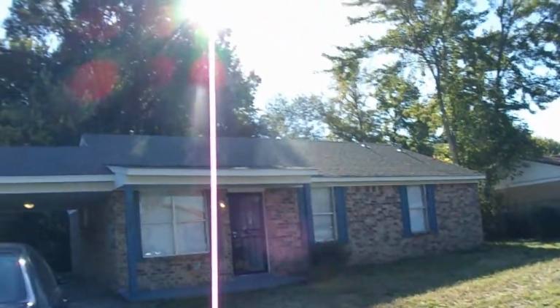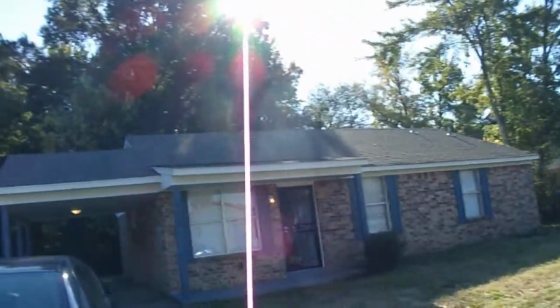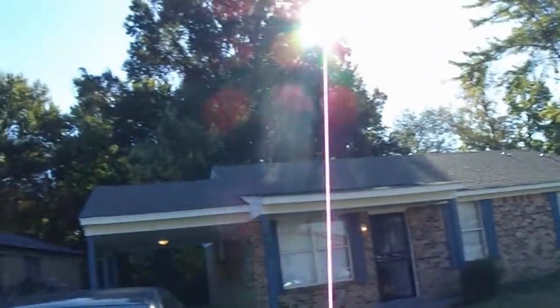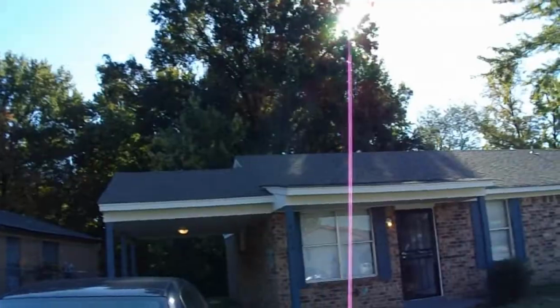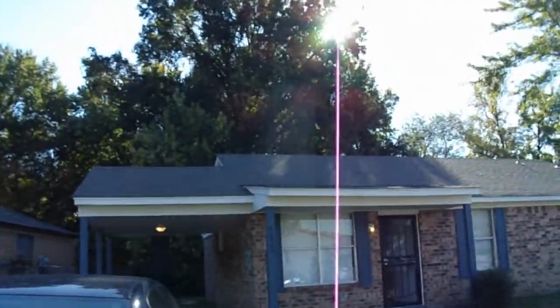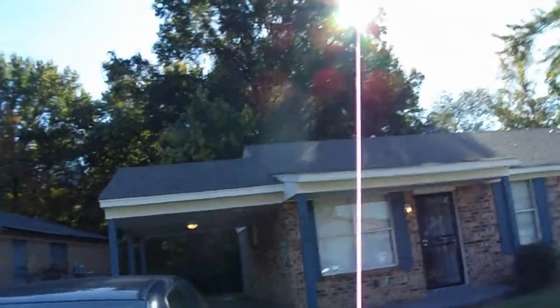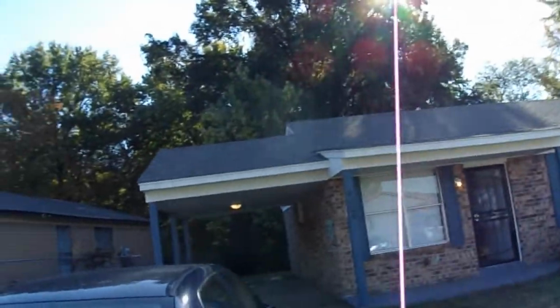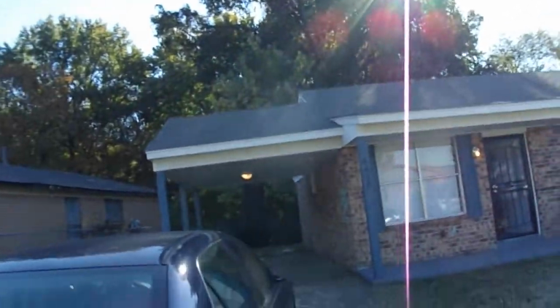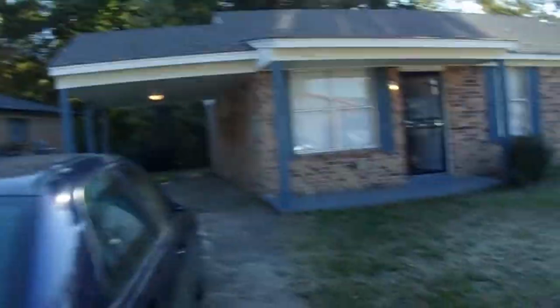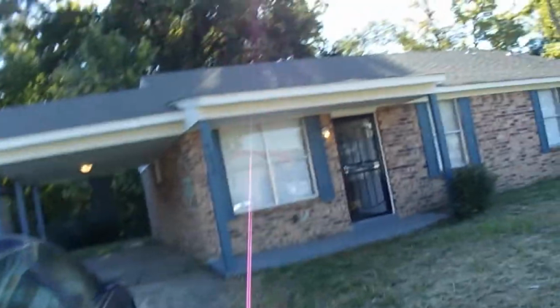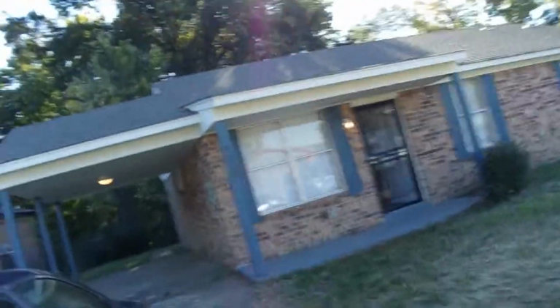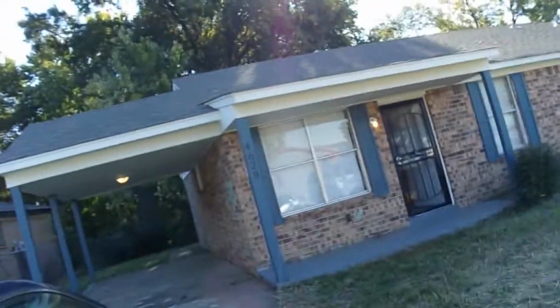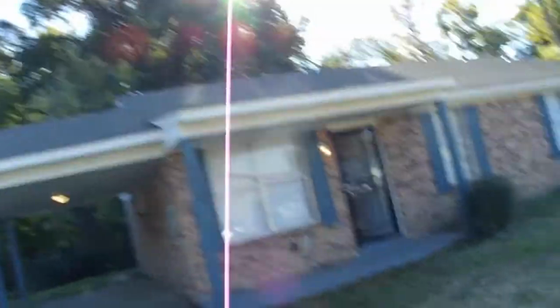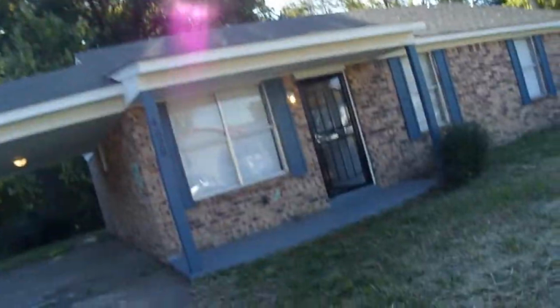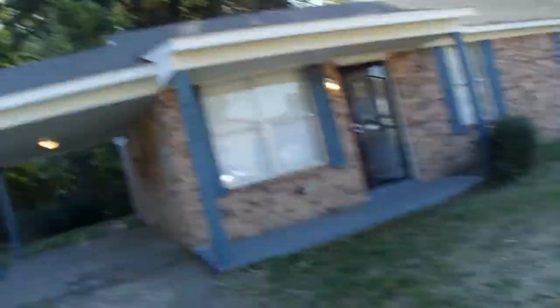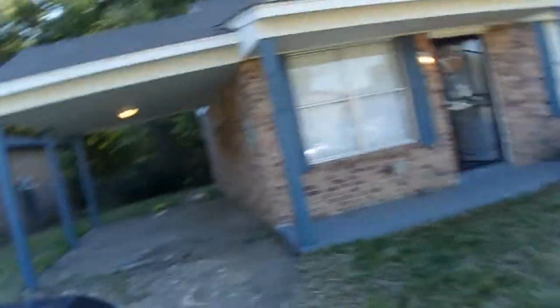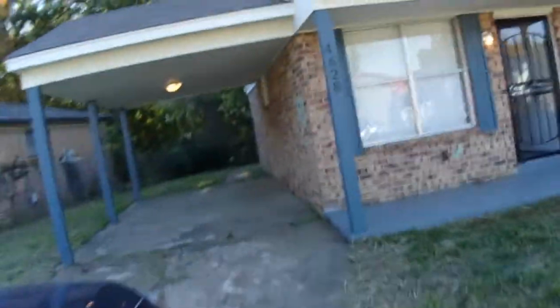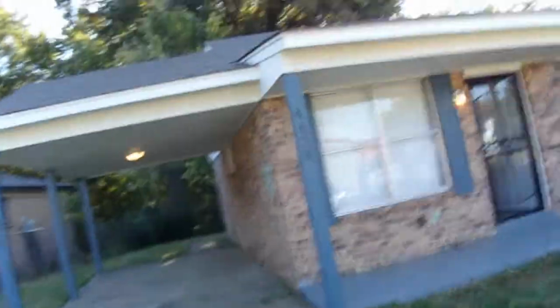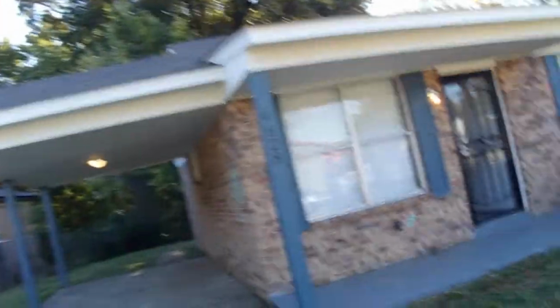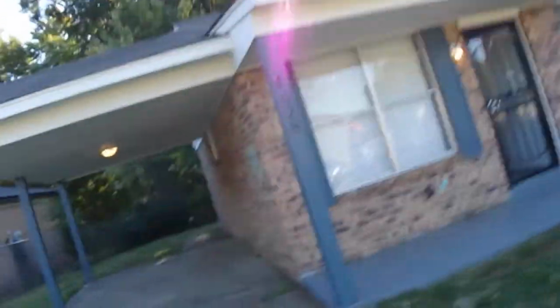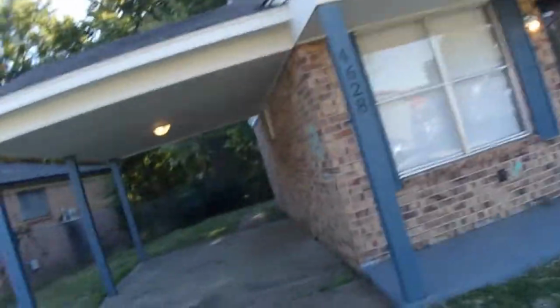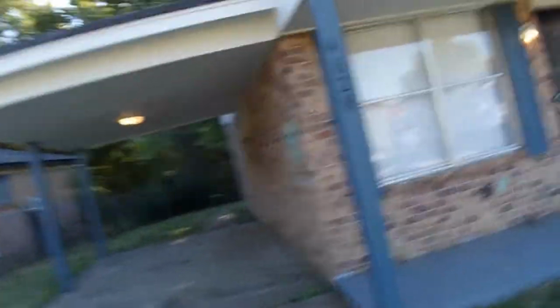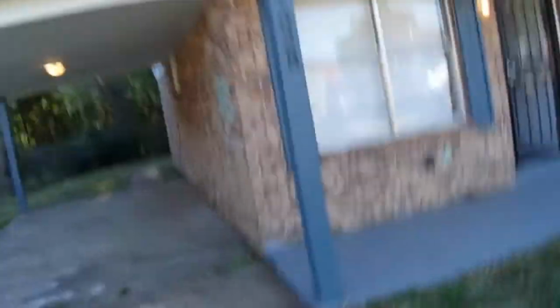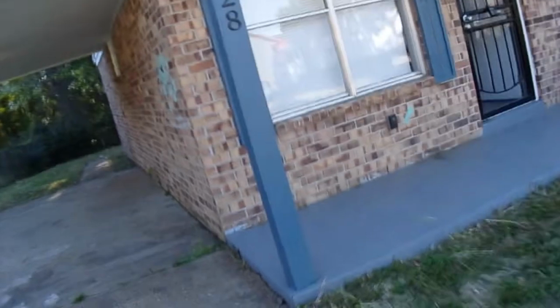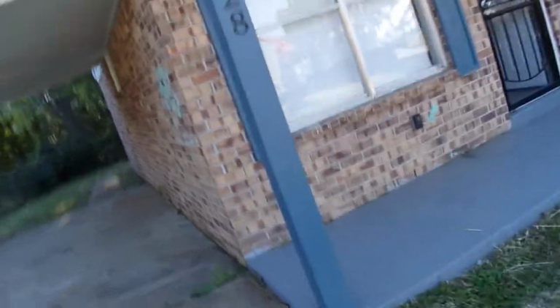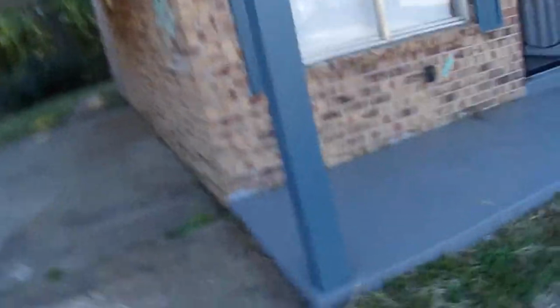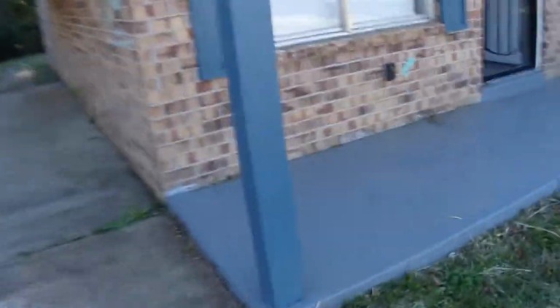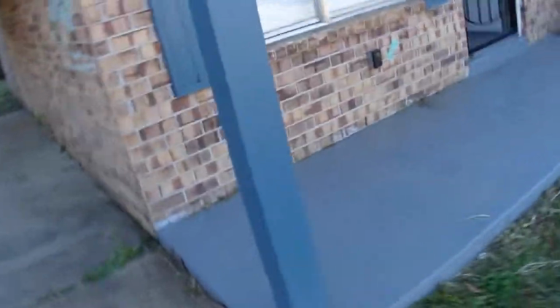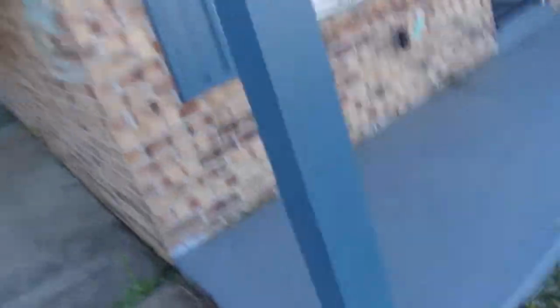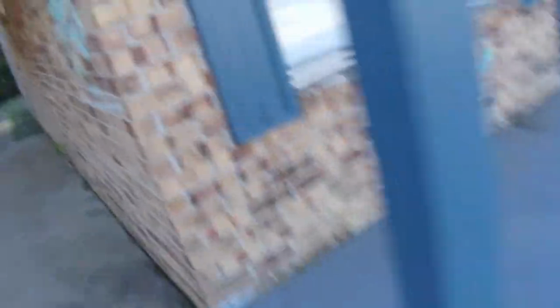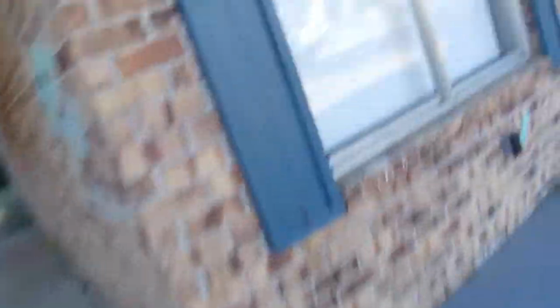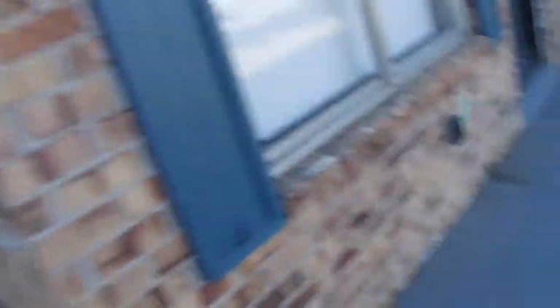All right, now we're going to go to the roof. We've got the flashing to the side. Let's go outside and take a look.